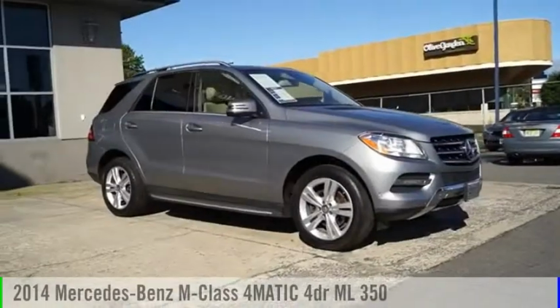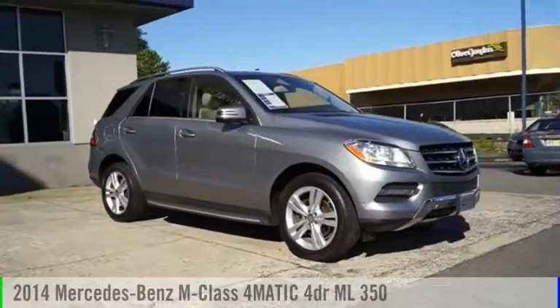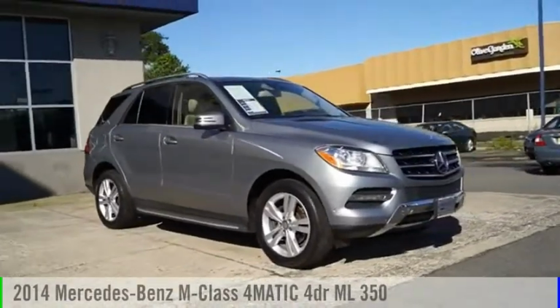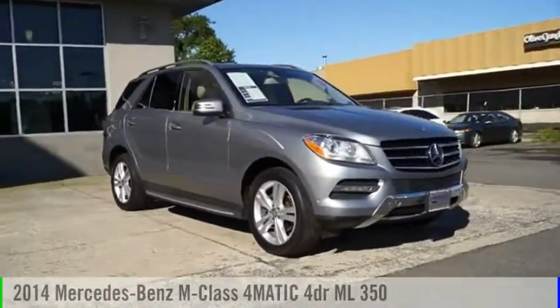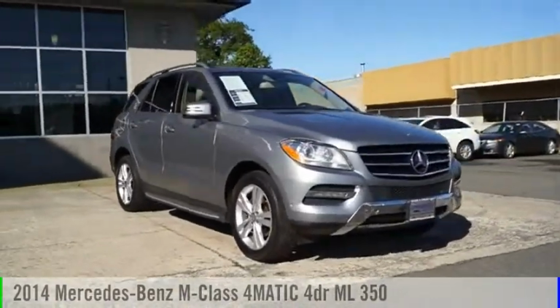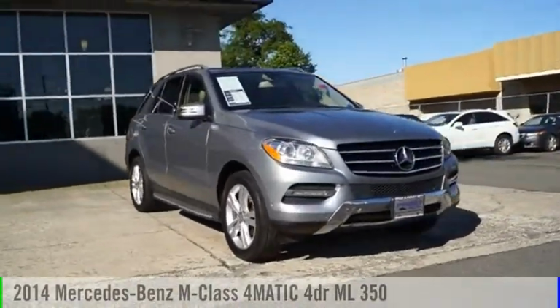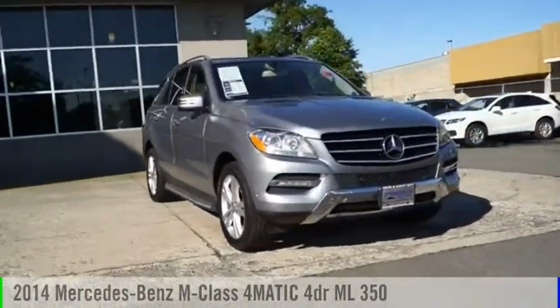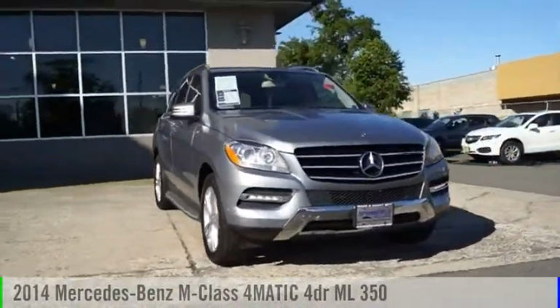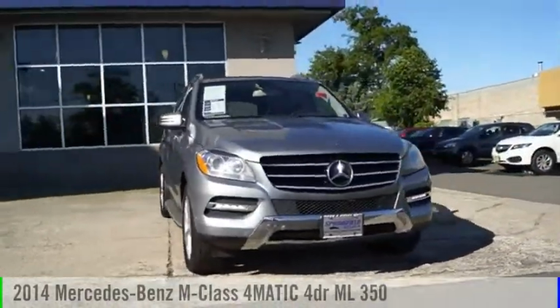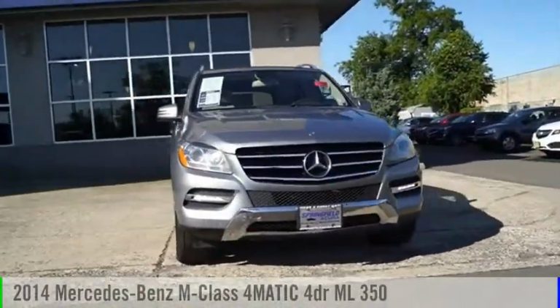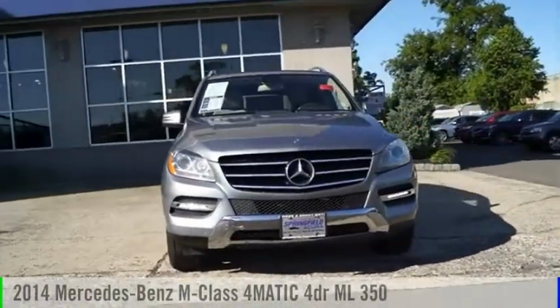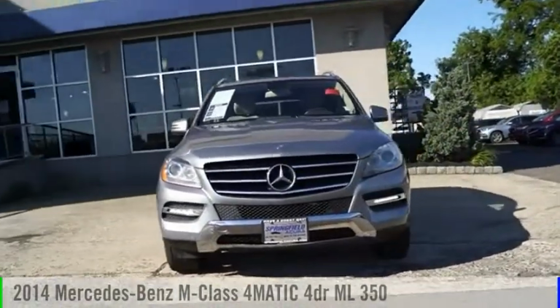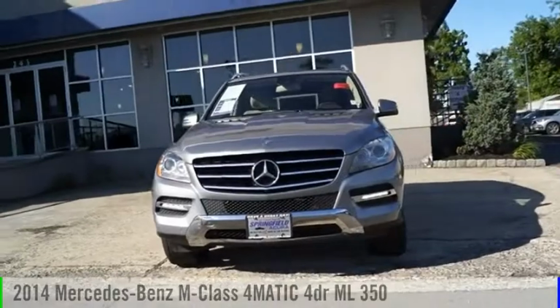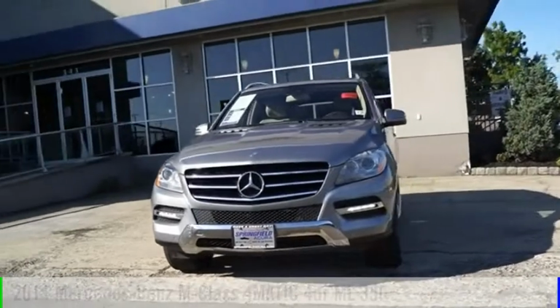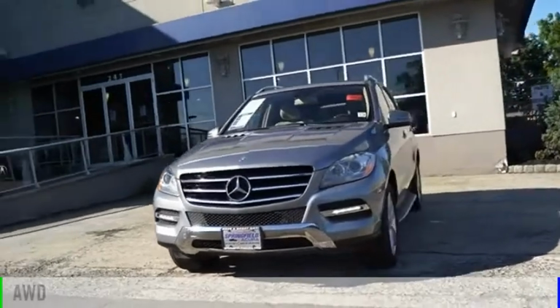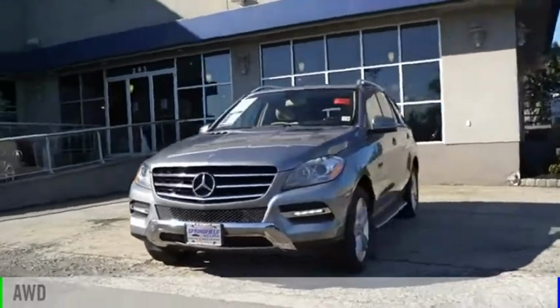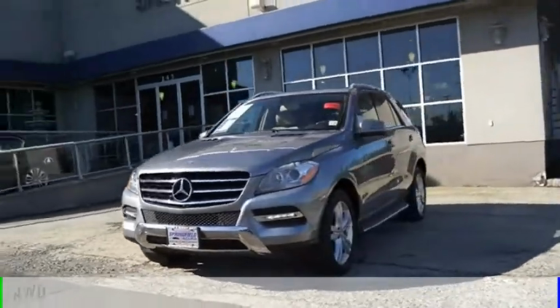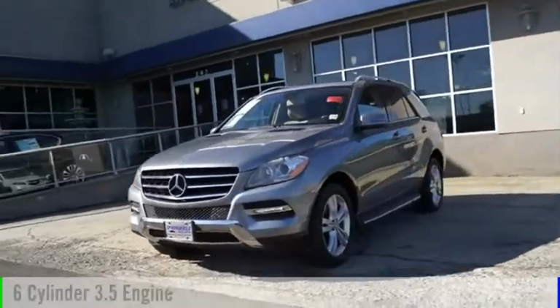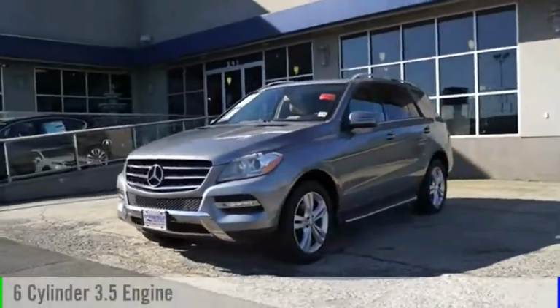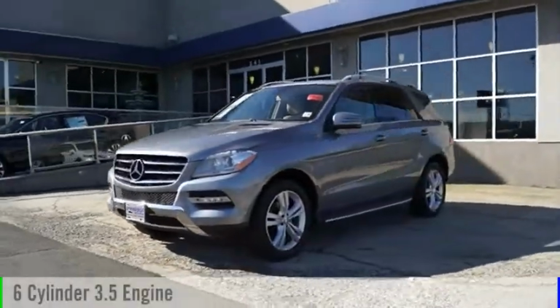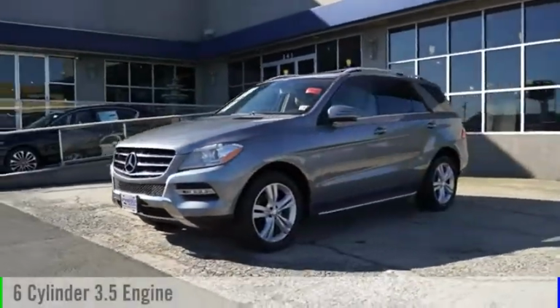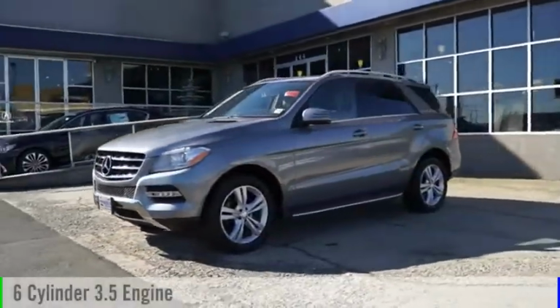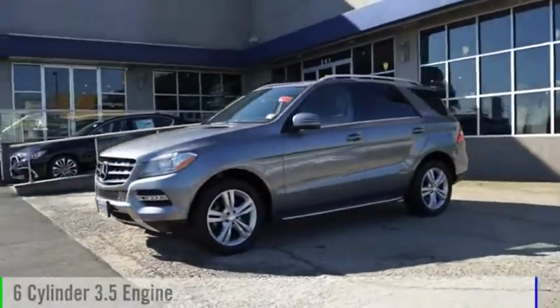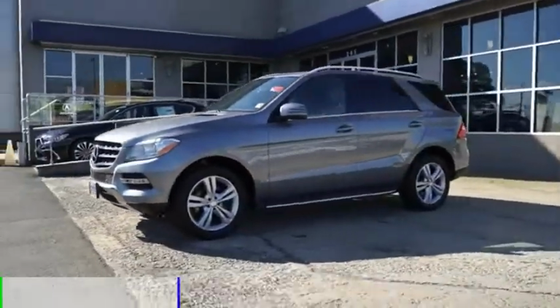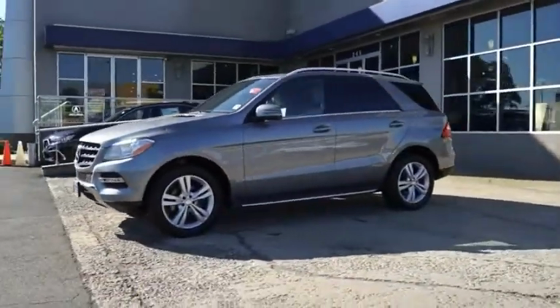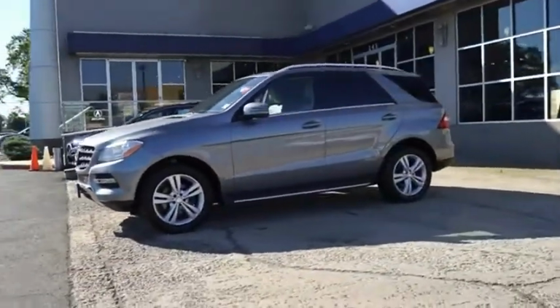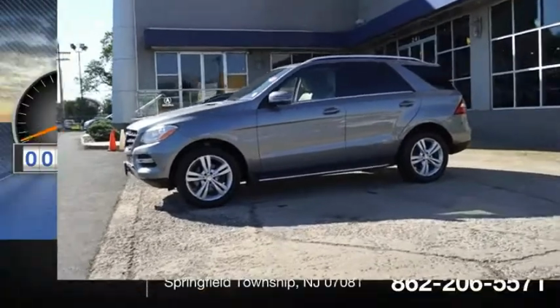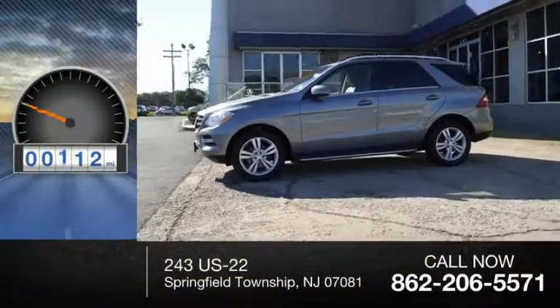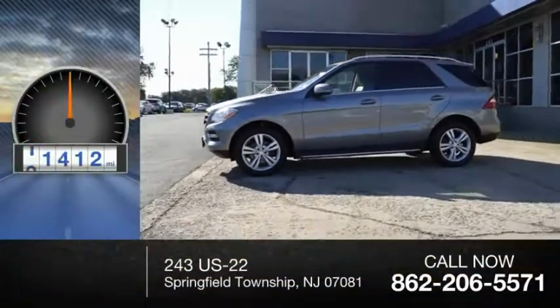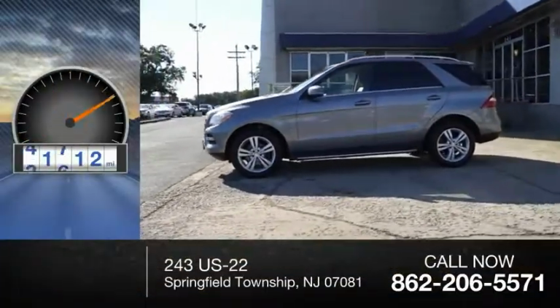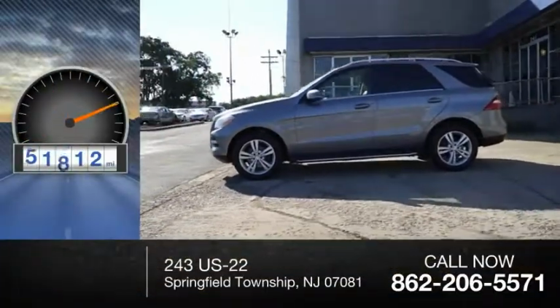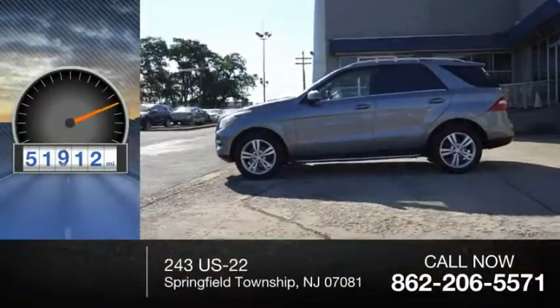Stop by and take a look at the 2014 M-Class. This vehicle is powered by an all-wheel drive, six-cylinder, 3.5-liter engine. This vehicle has less than 55,000 miles.